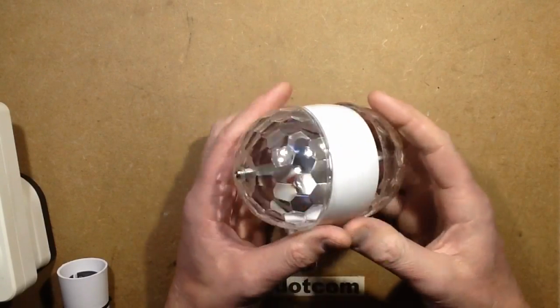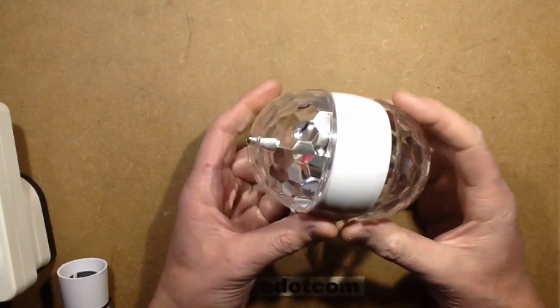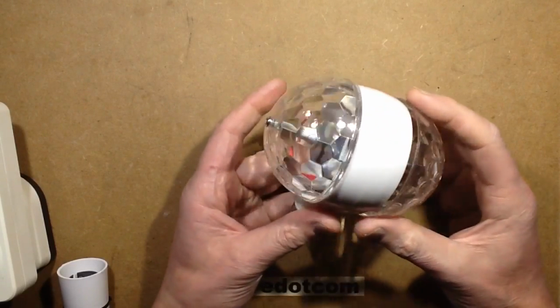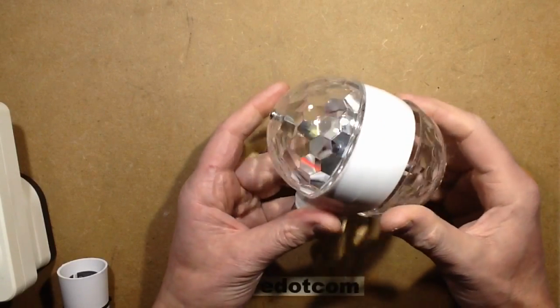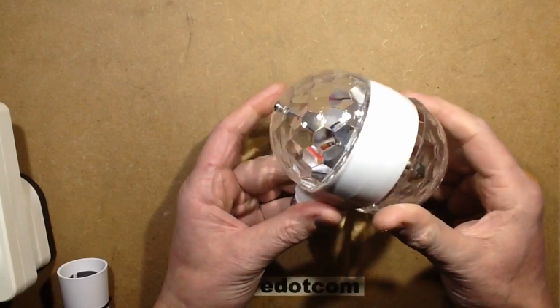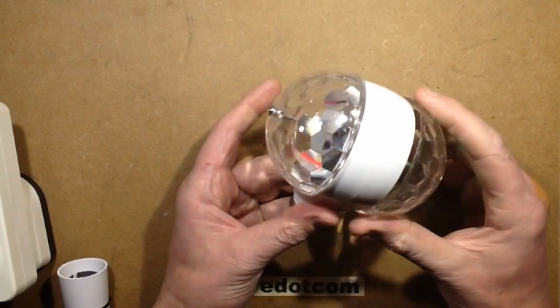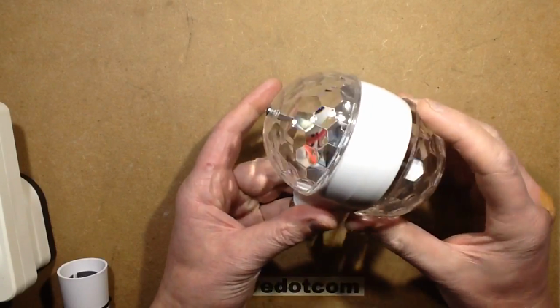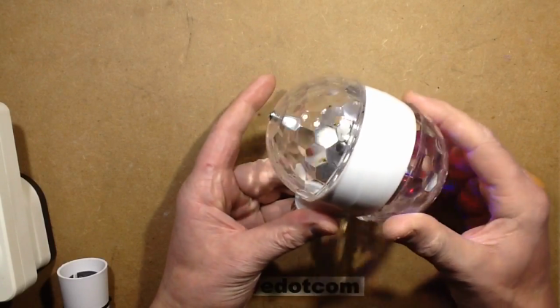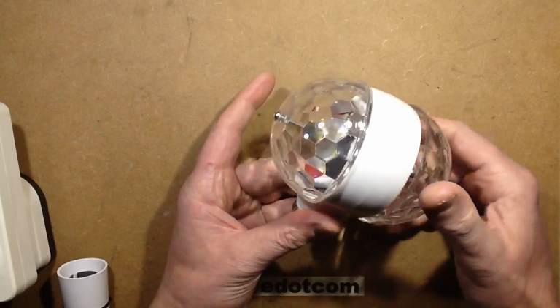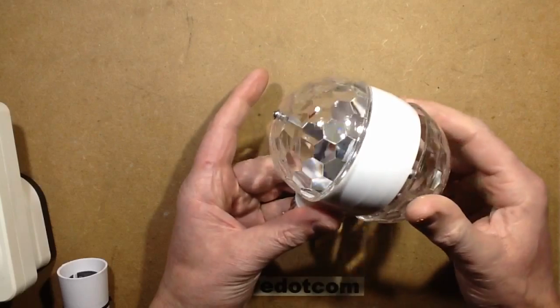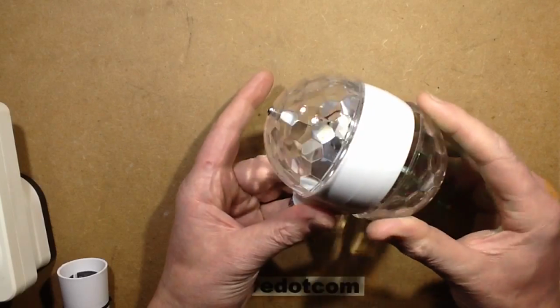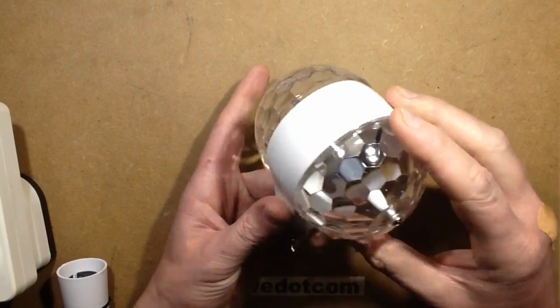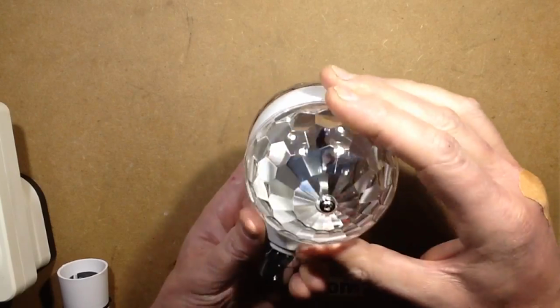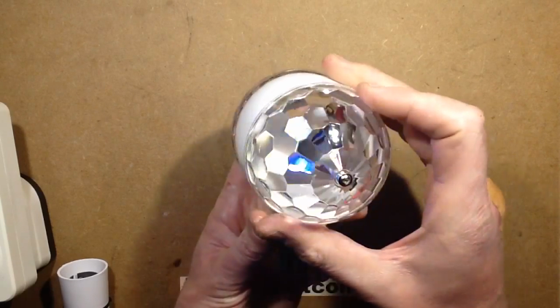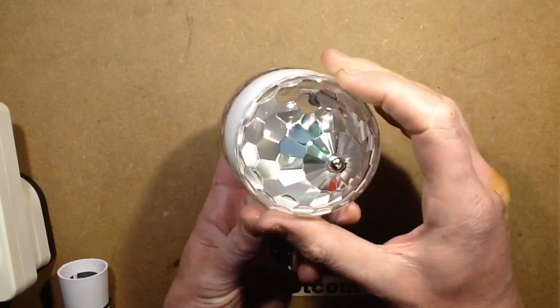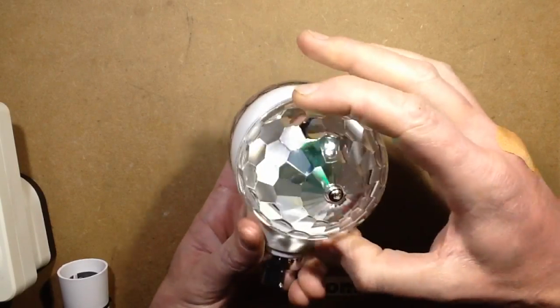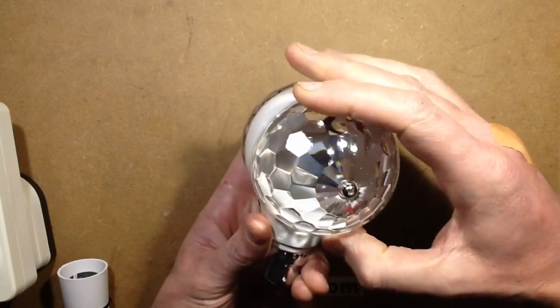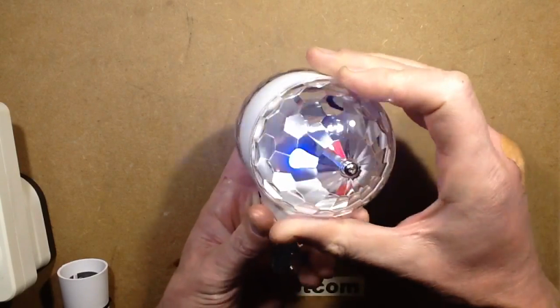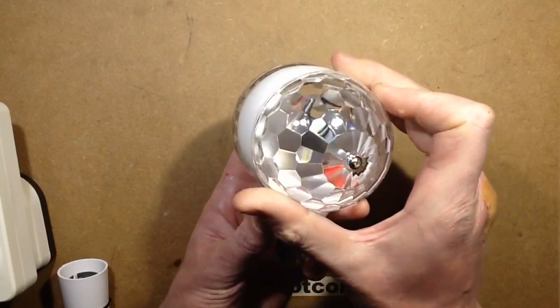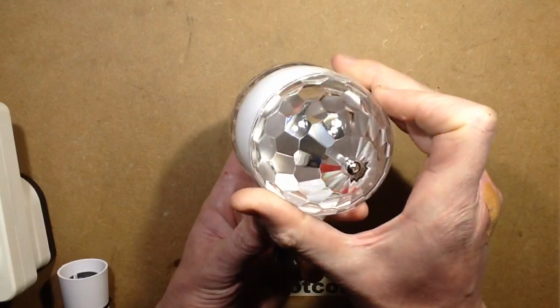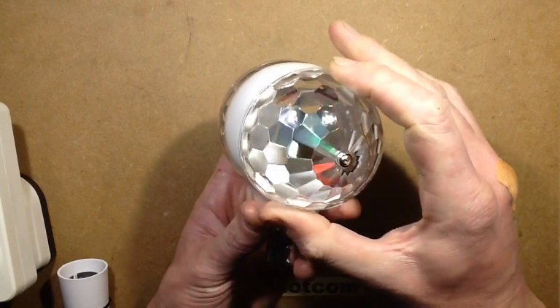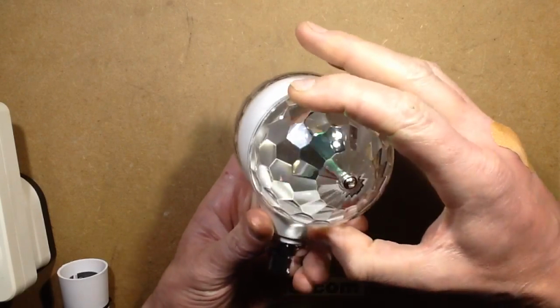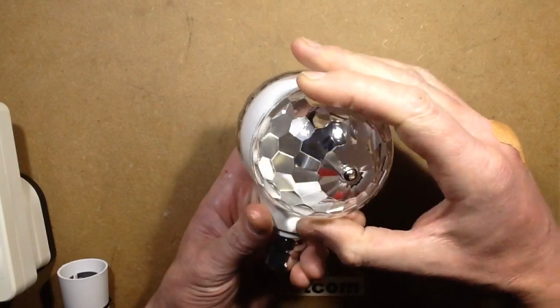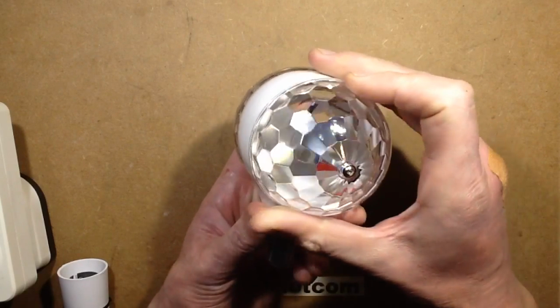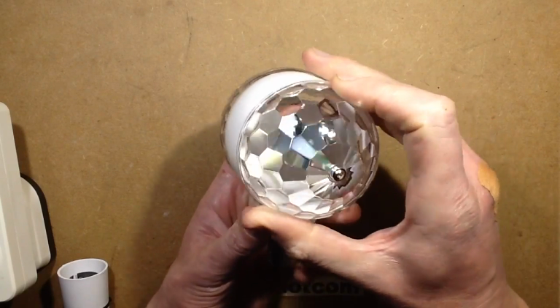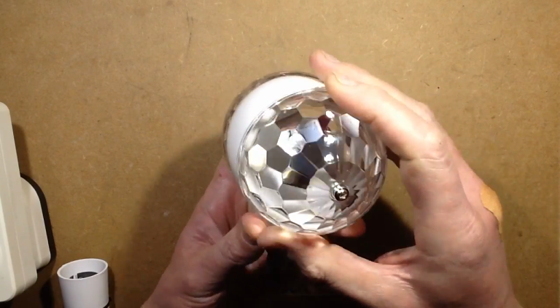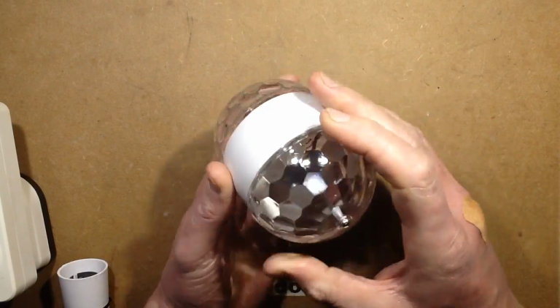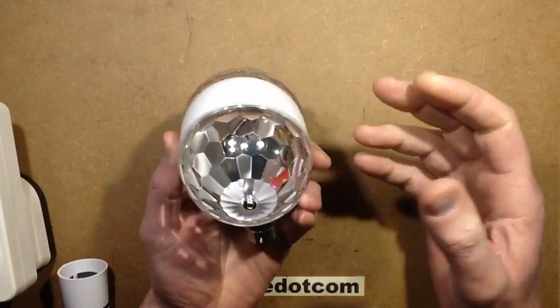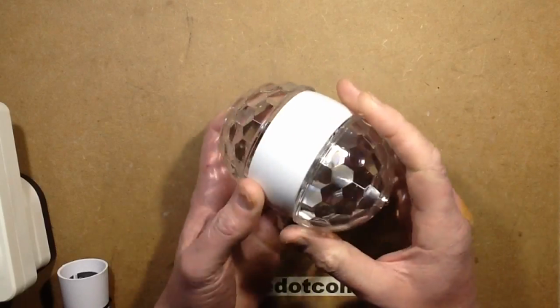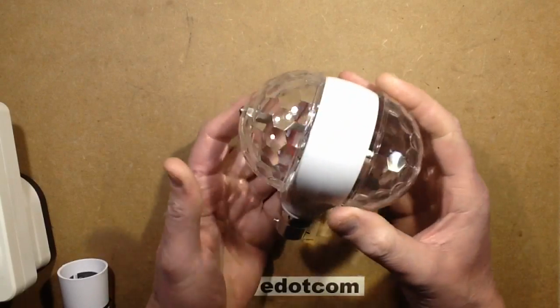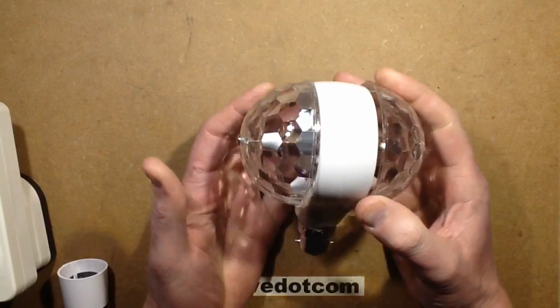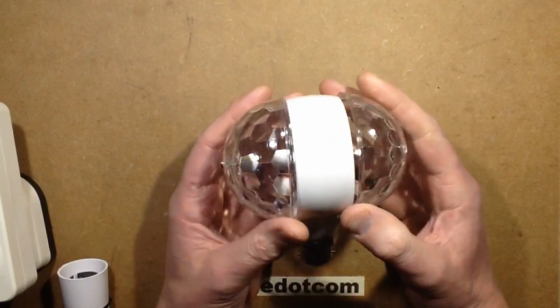I'm guessing that if I turn it one direction, one LED lights, and if I turn it the other, the red and blue light, which suggests that it has just tapped across the LEDs again.